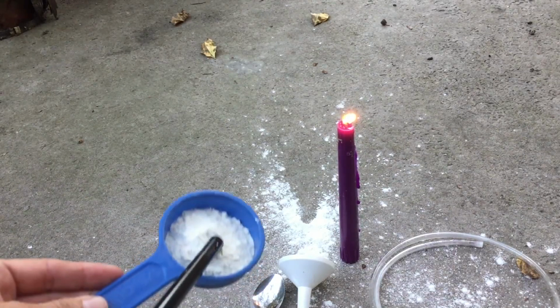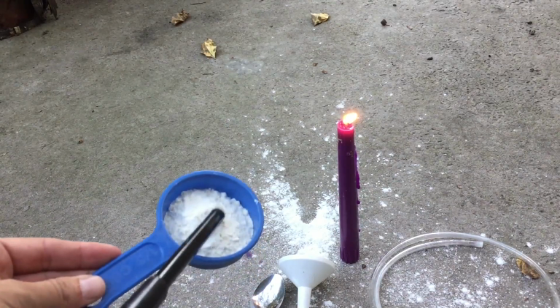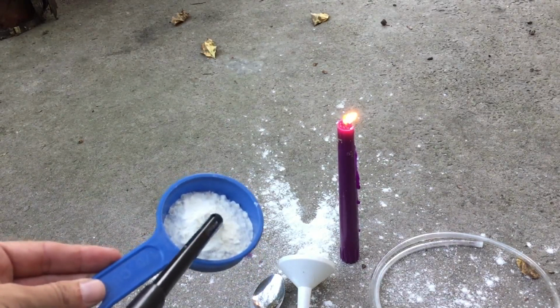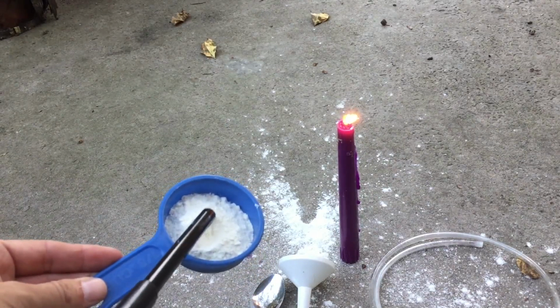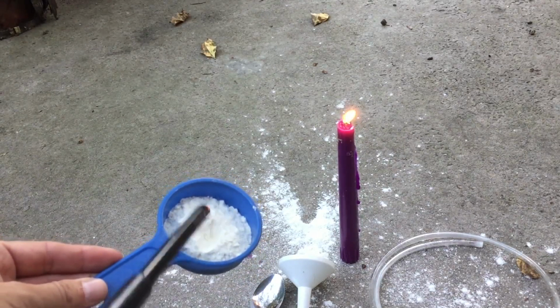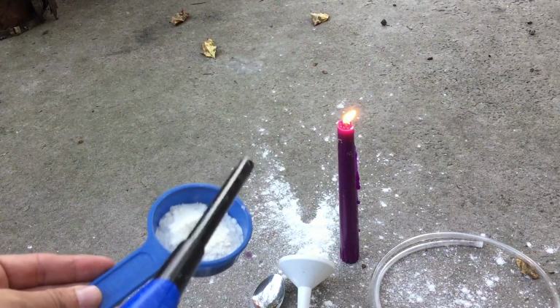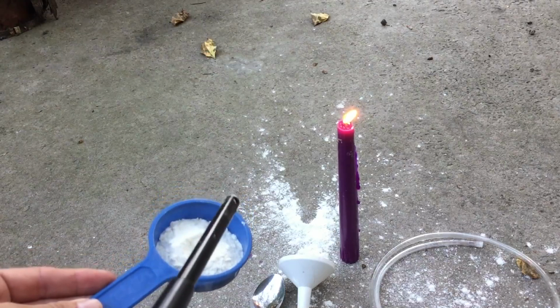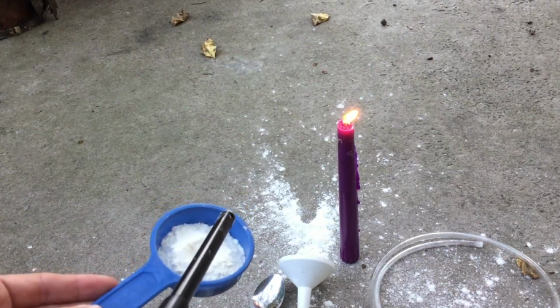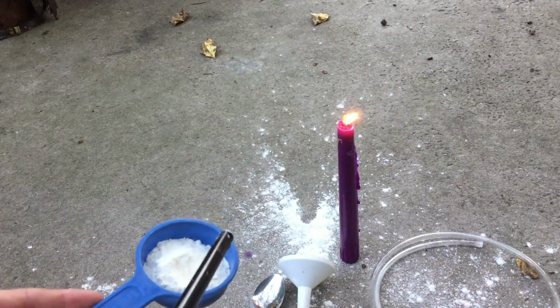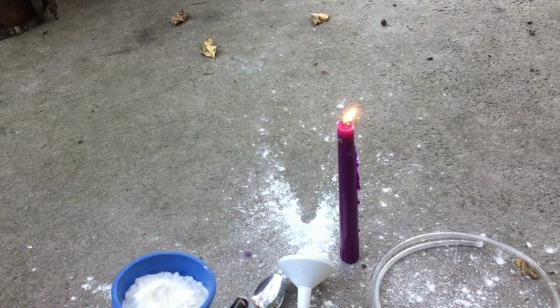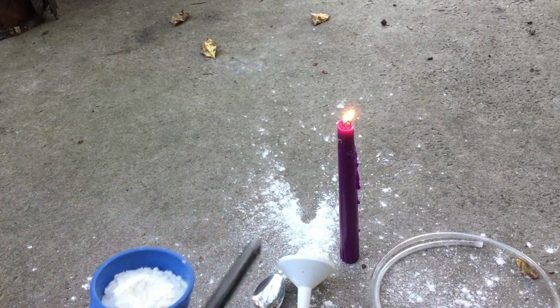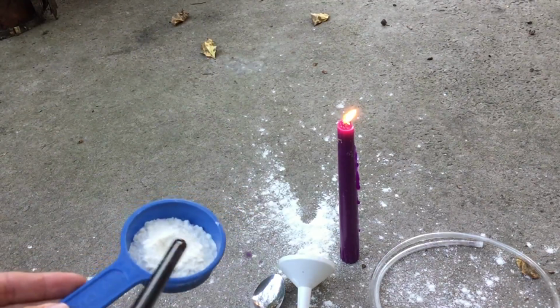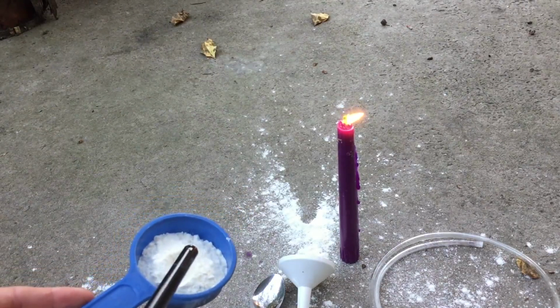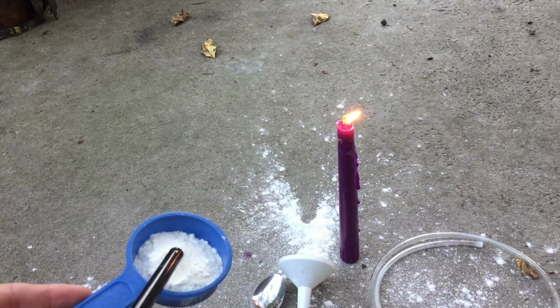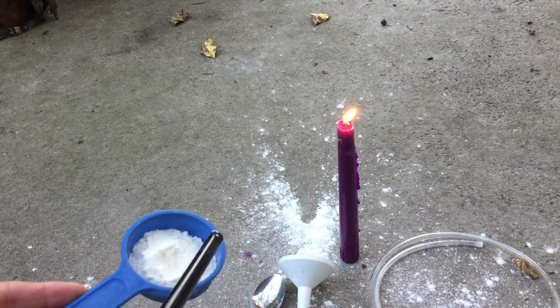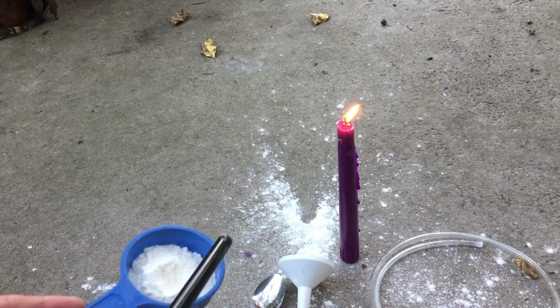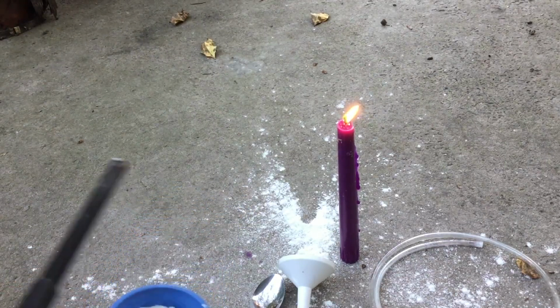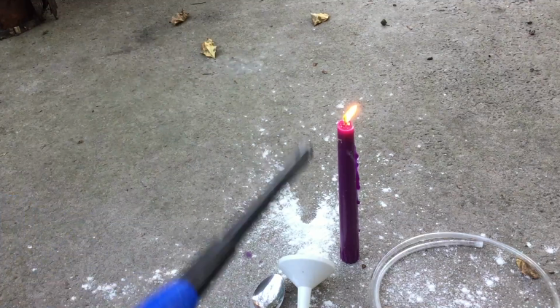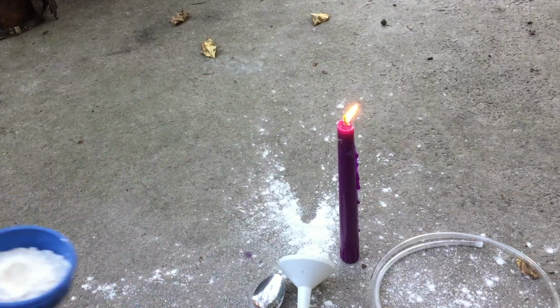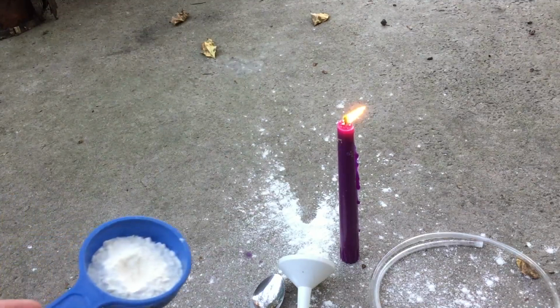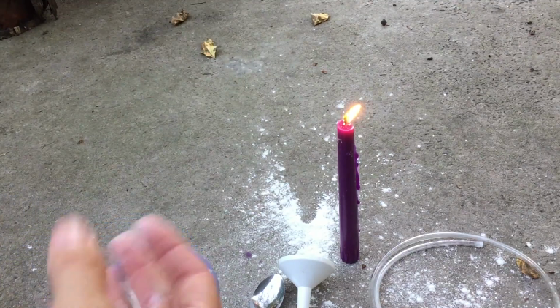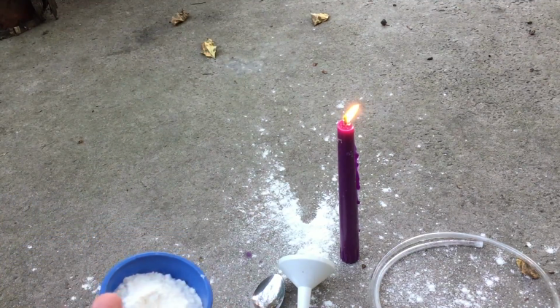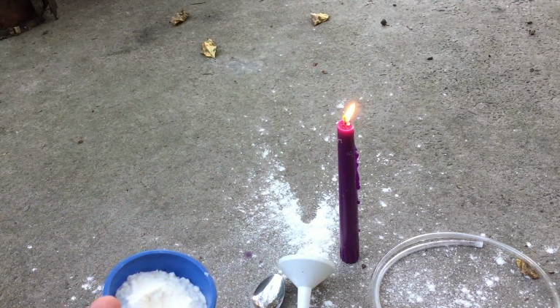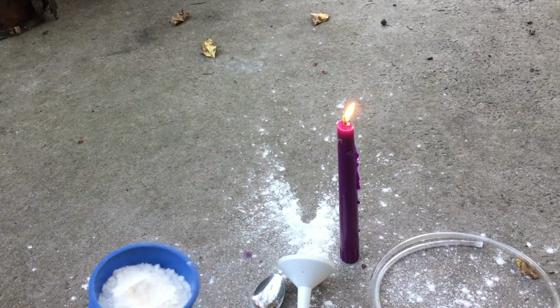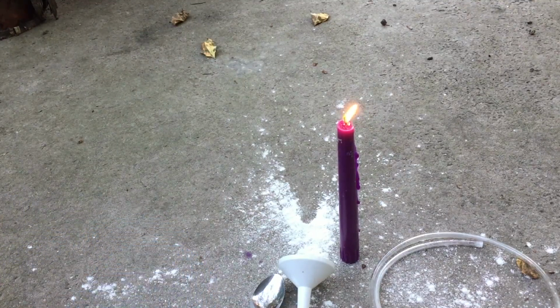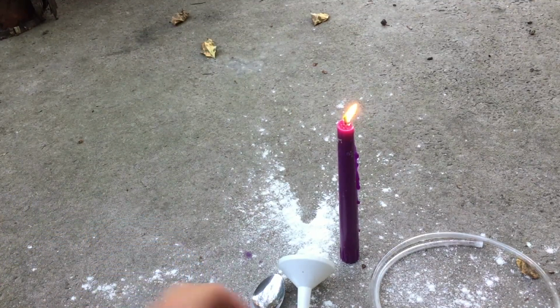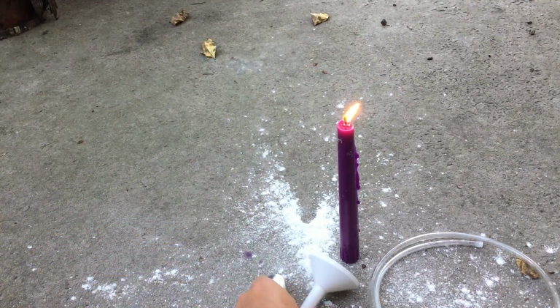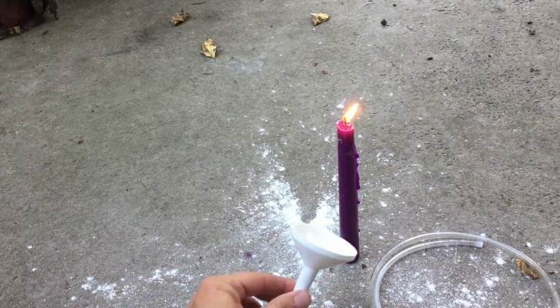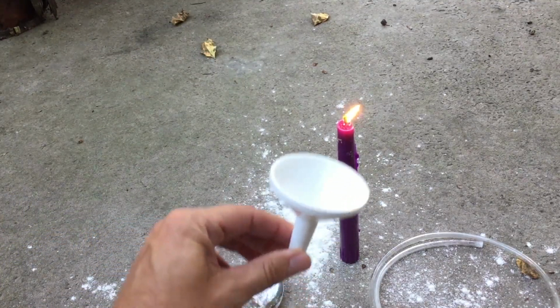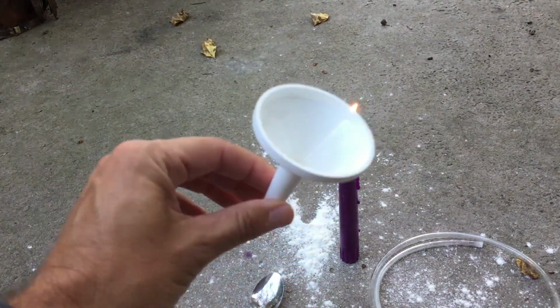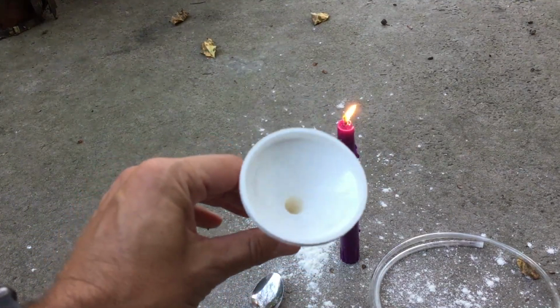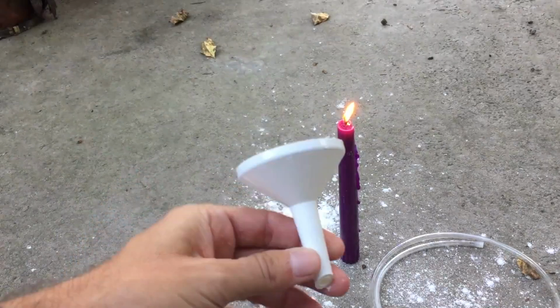So we're going to make it combust by getting more oxygen in there, and the way we do that is to make it into powder. Here I'm going to start with a tiny little funnel.